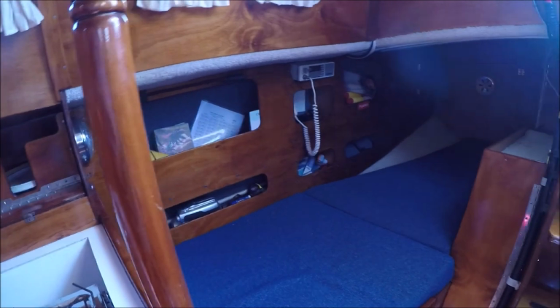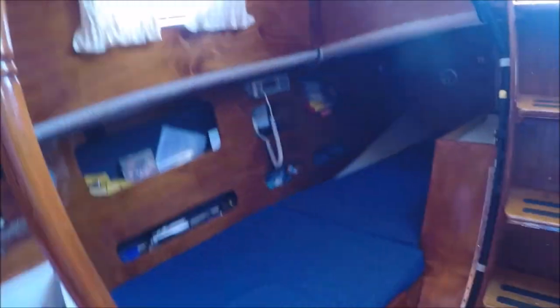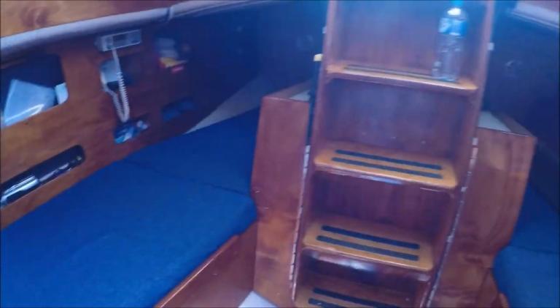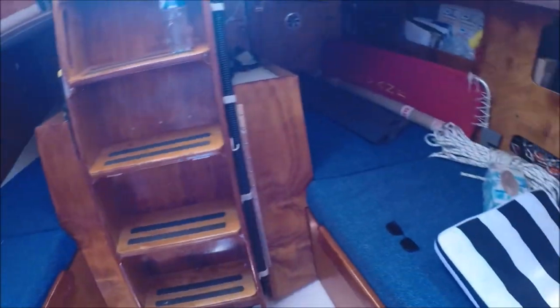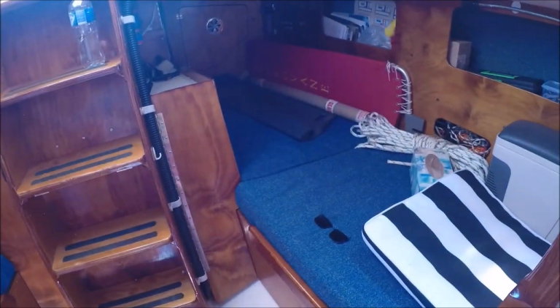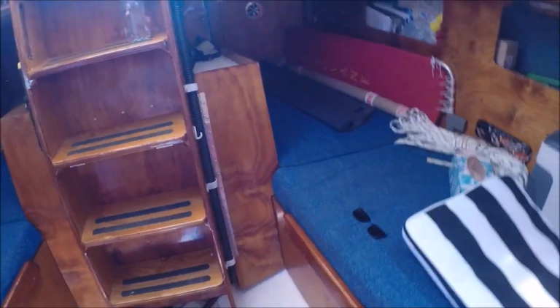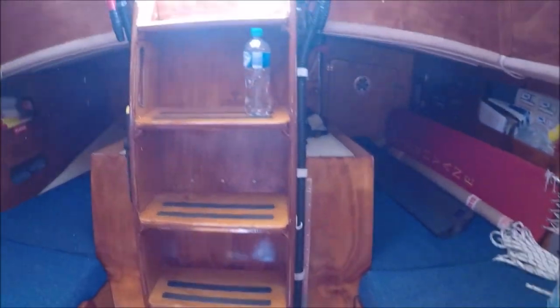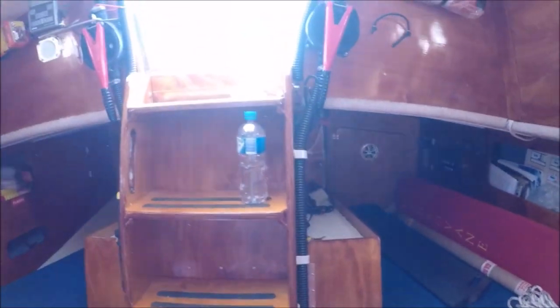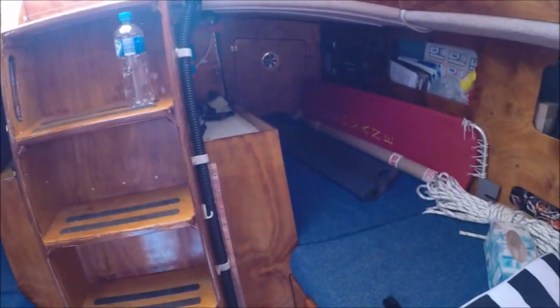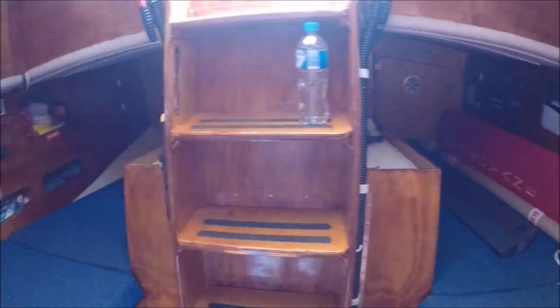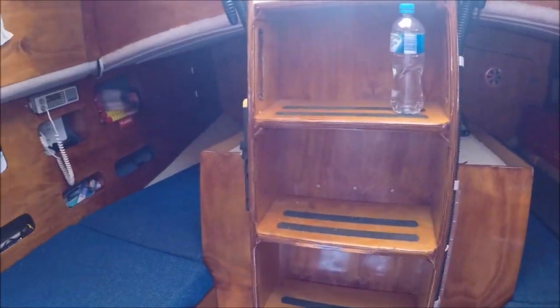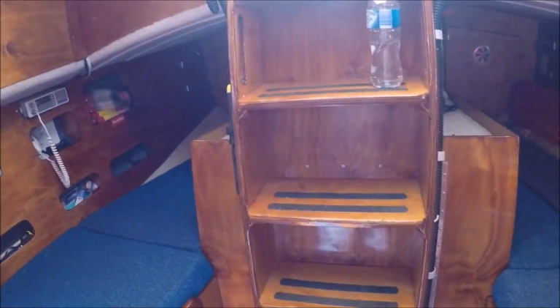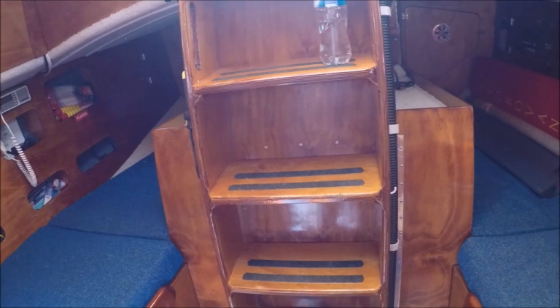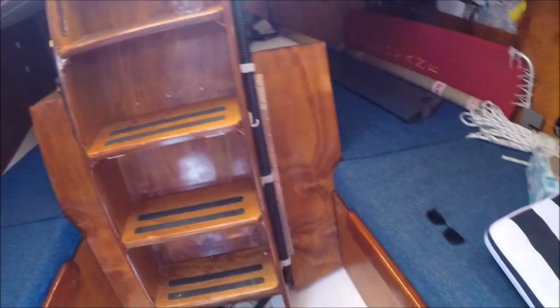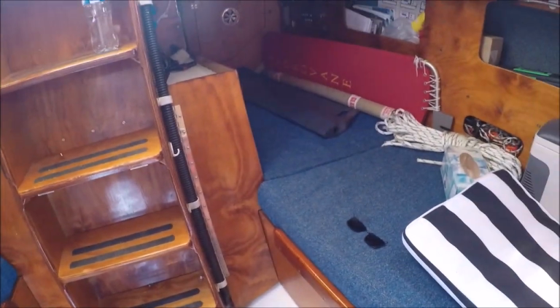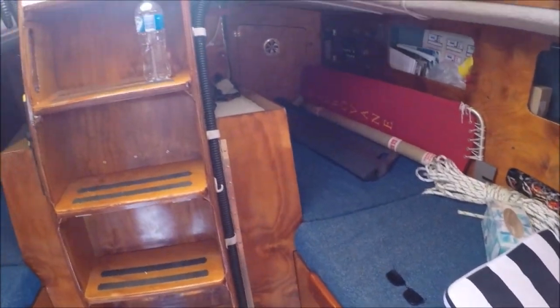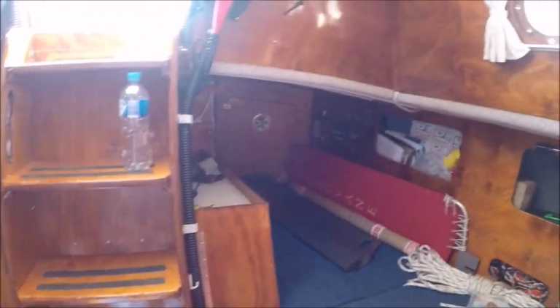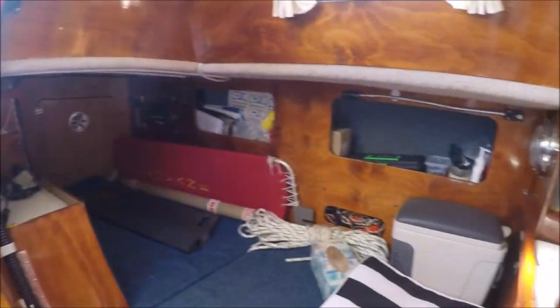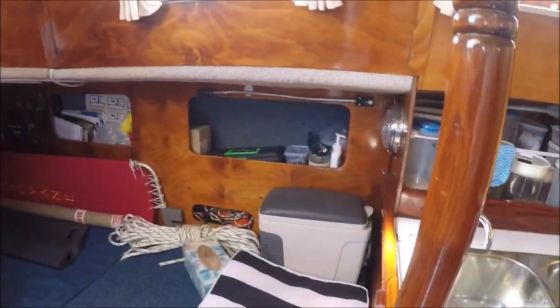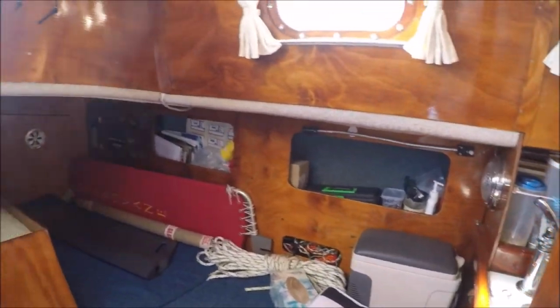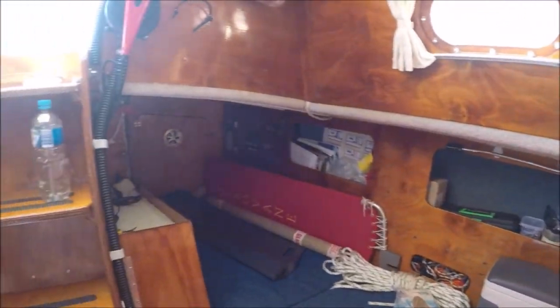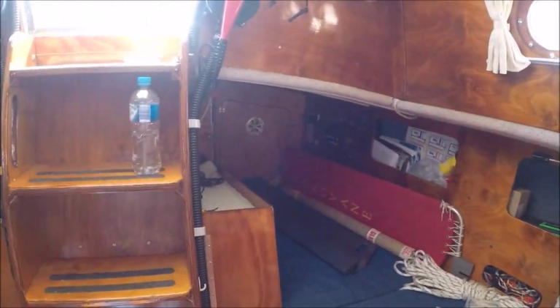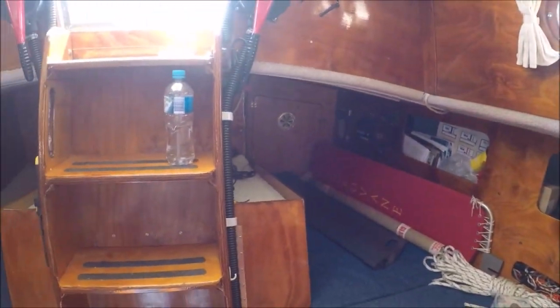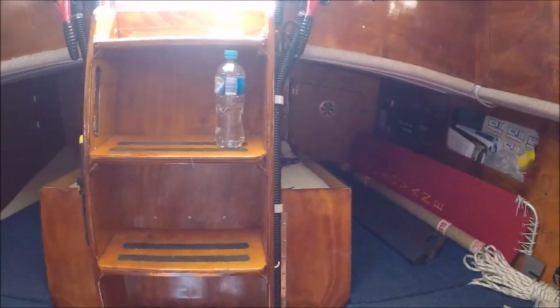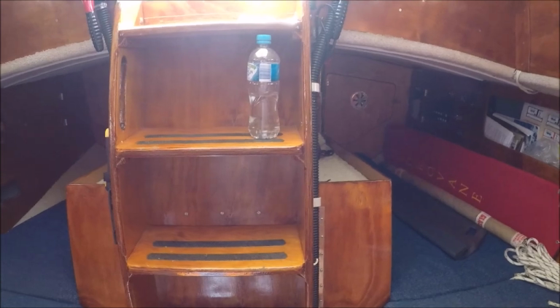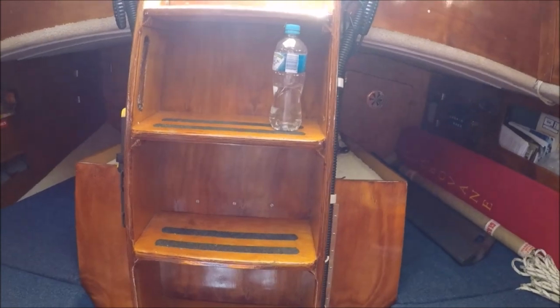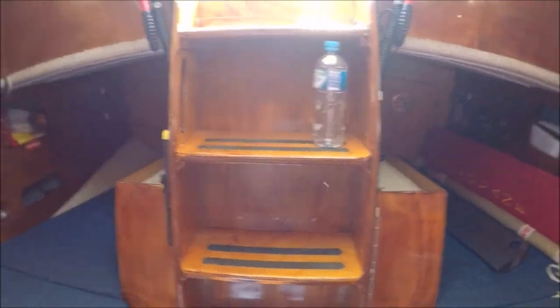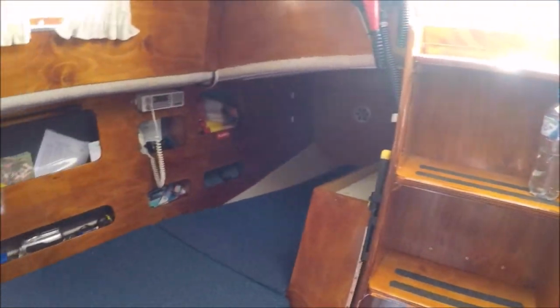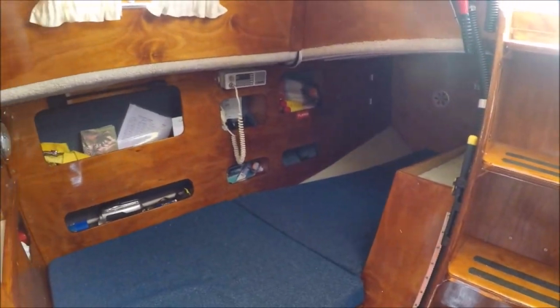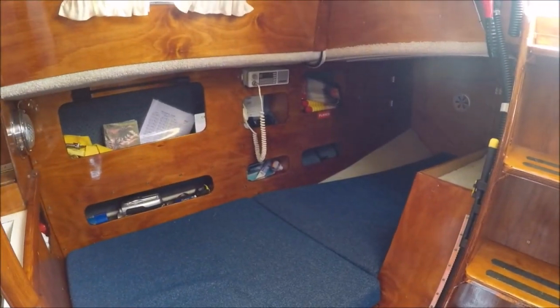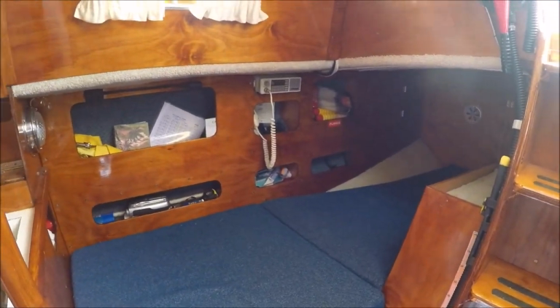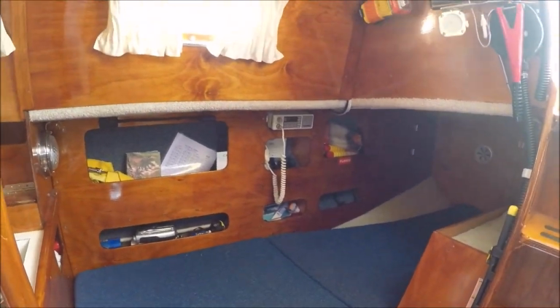That's the two quarter berths, really comfortable. No lee cloths as such, but that doesn't matter — we could put a lee cloth in, or a lee board for that matter, which would make those really comfortable.